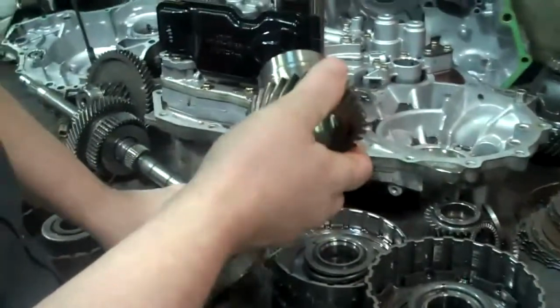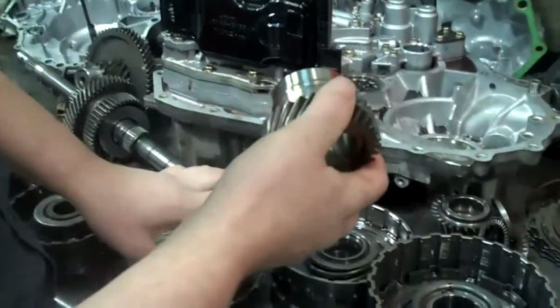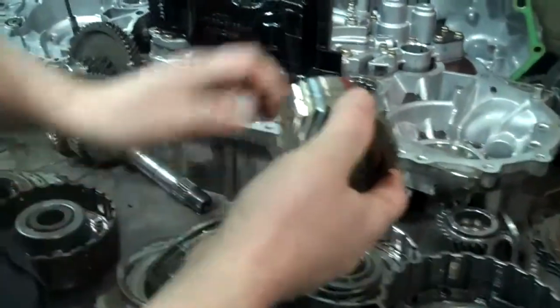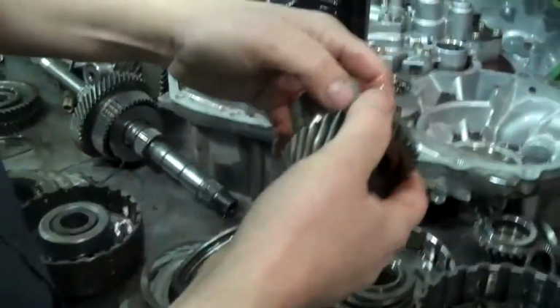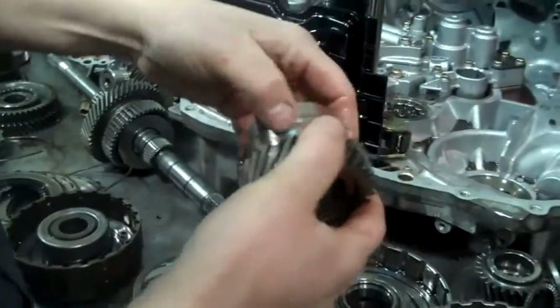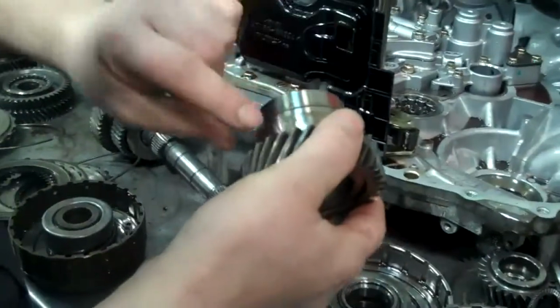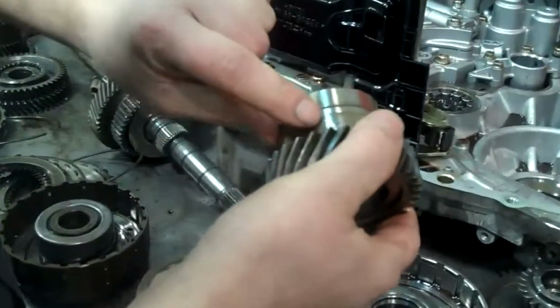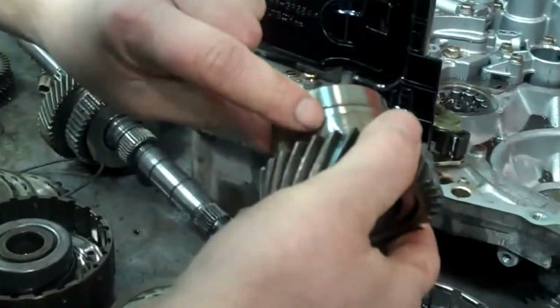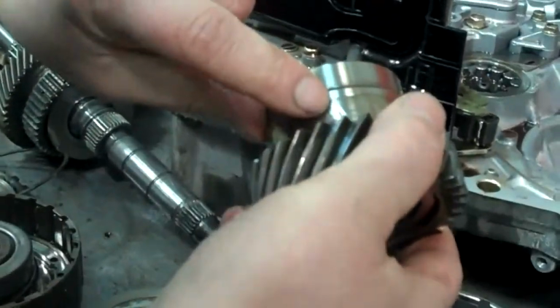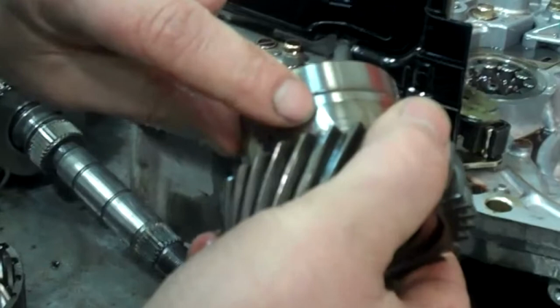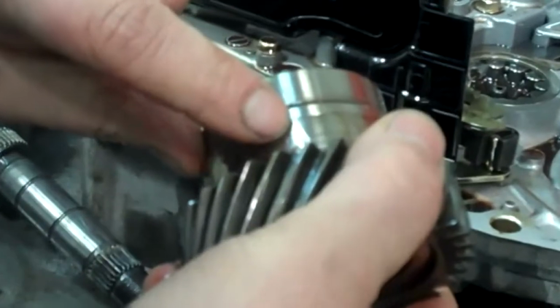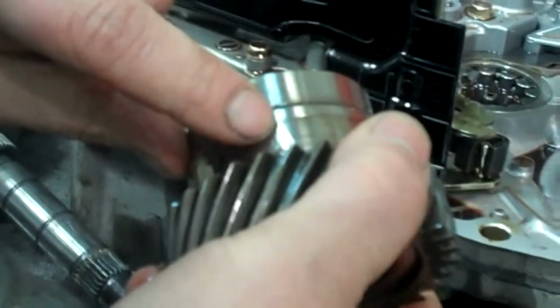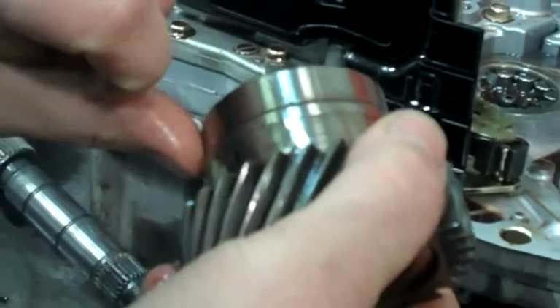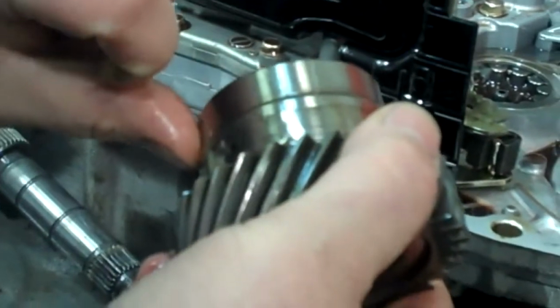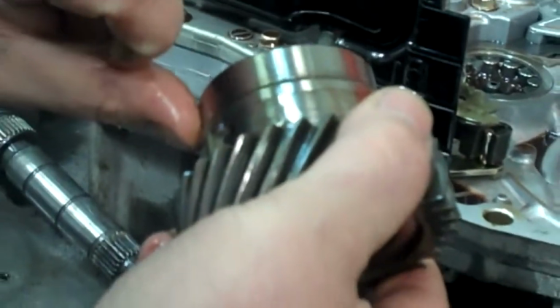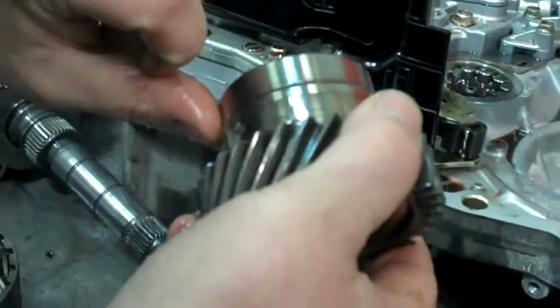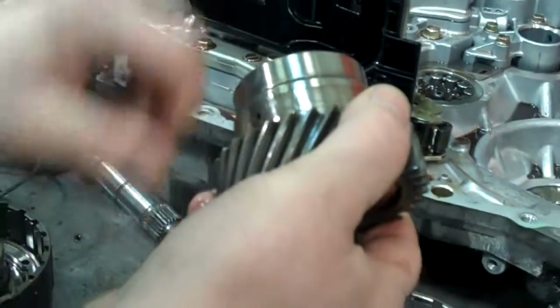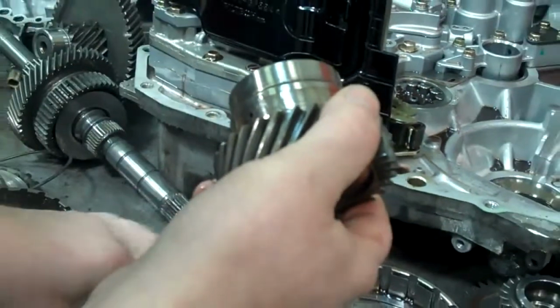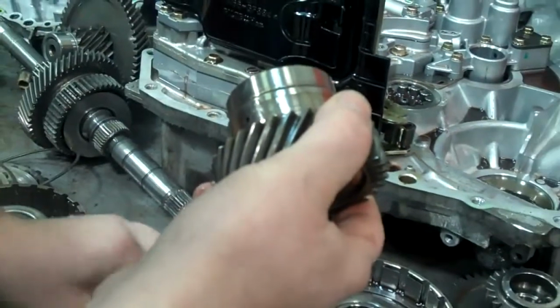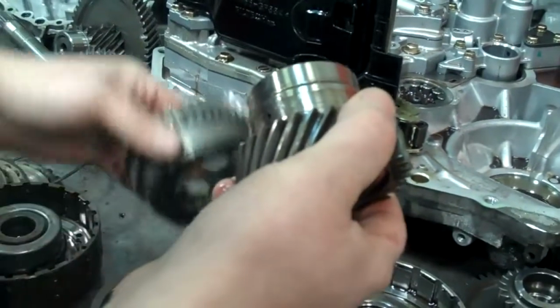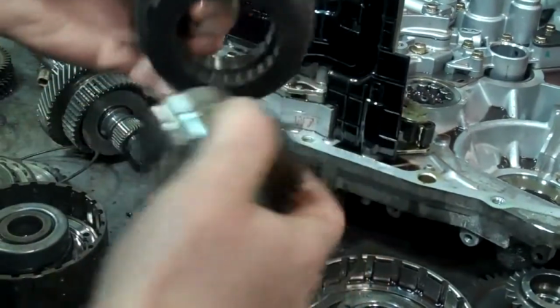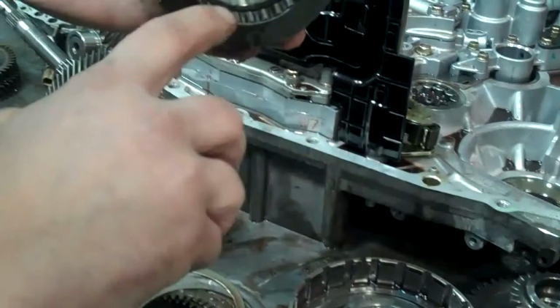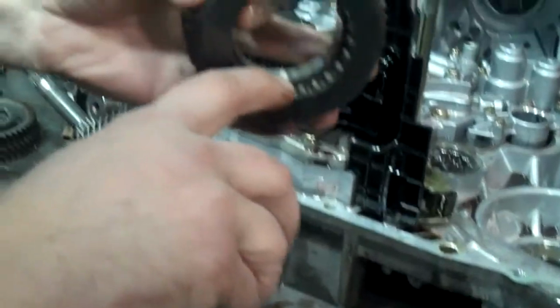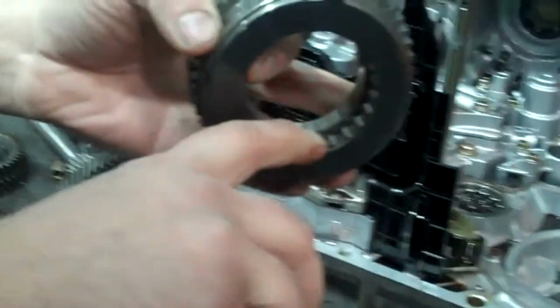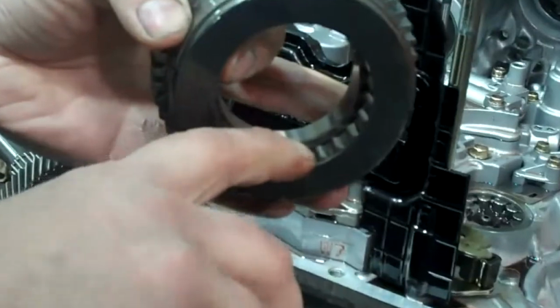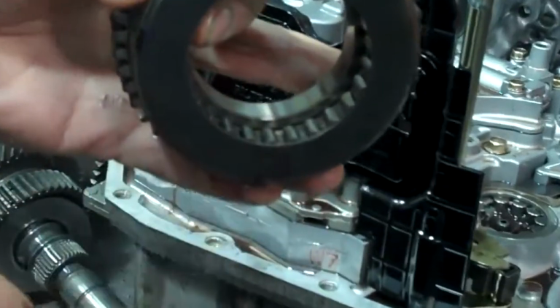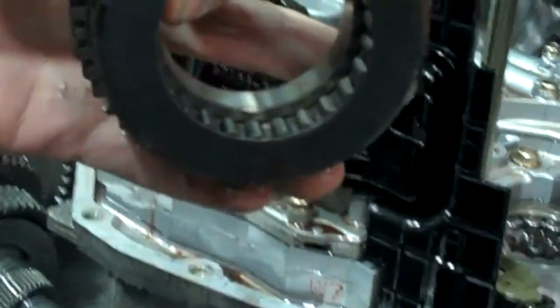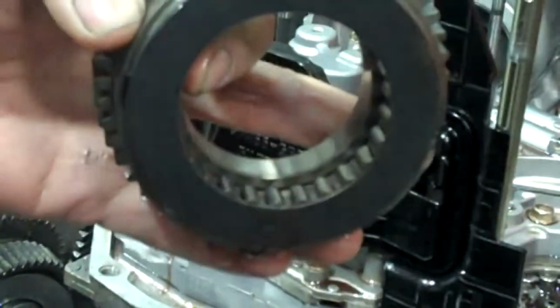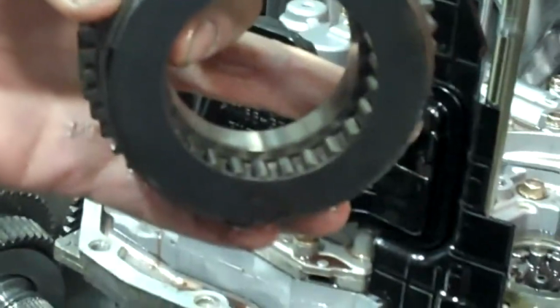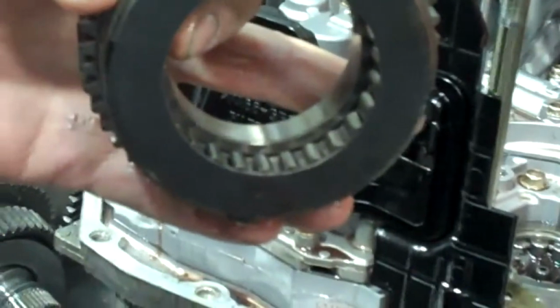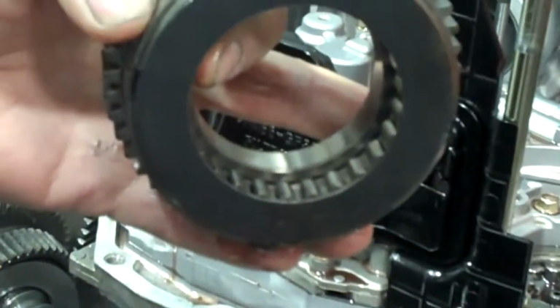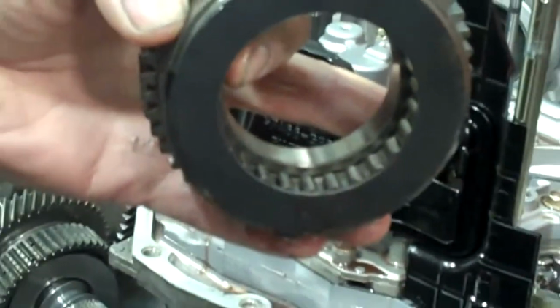Here's a sprag — it's like a one-way clutch. It's got a big groove right here in the gear itself, and that's going to have to be replaced. And here's the sprag element that it rides on, and that's also worn and going to have to be replaced.